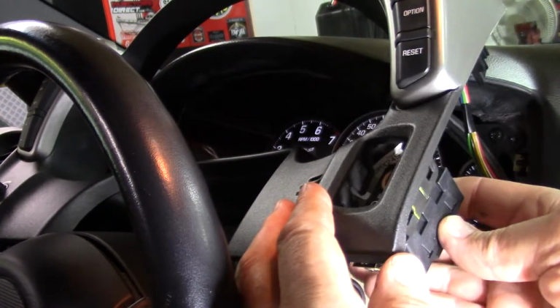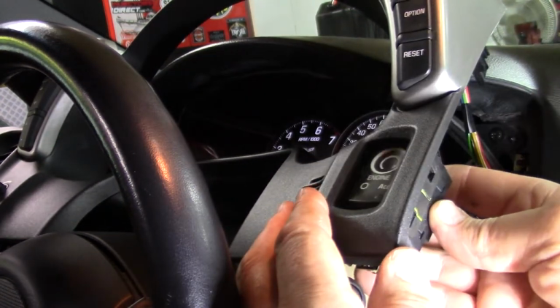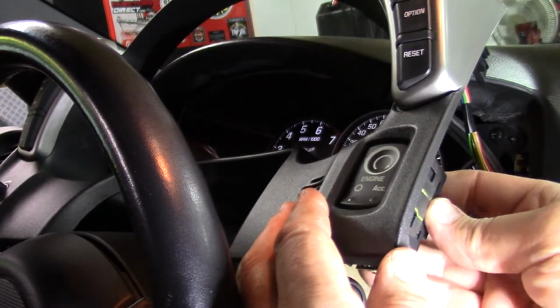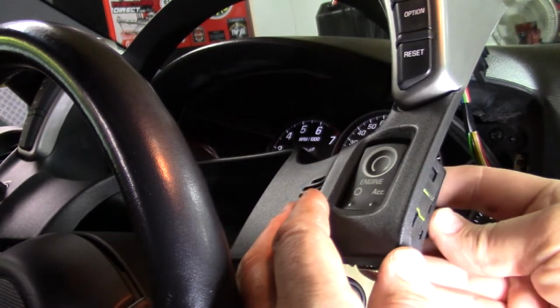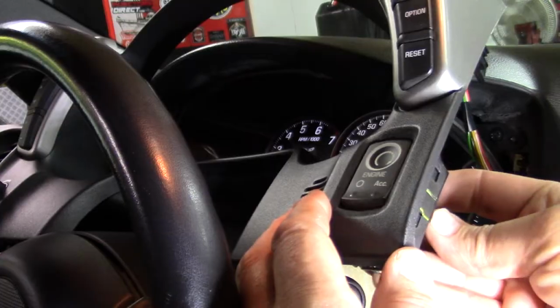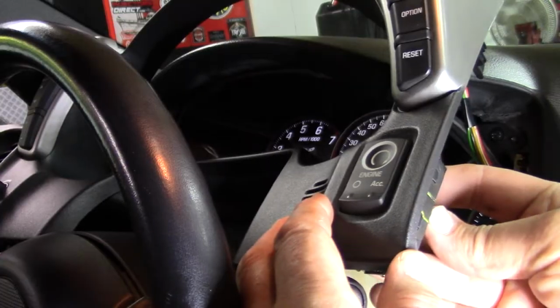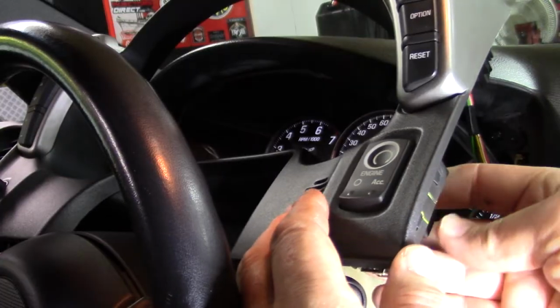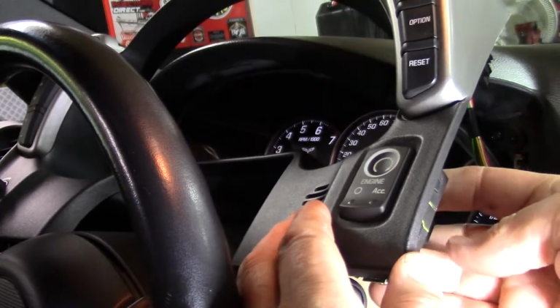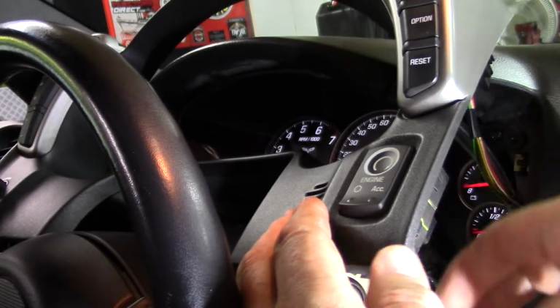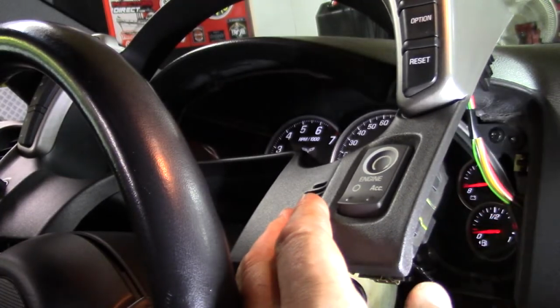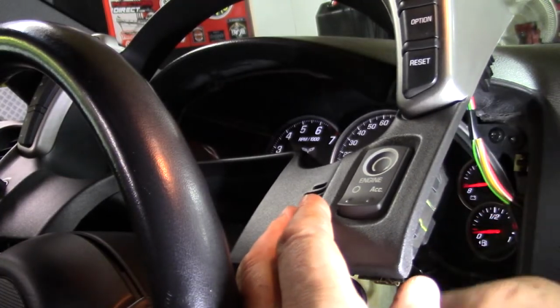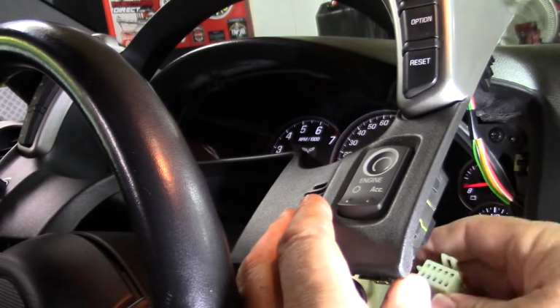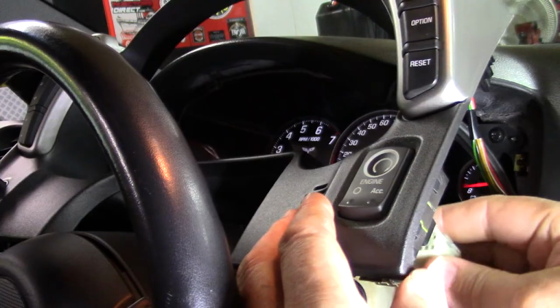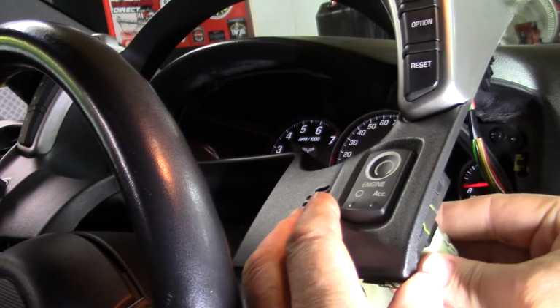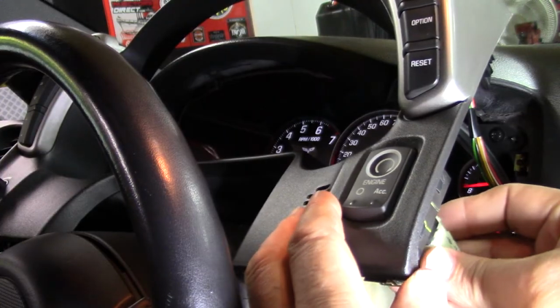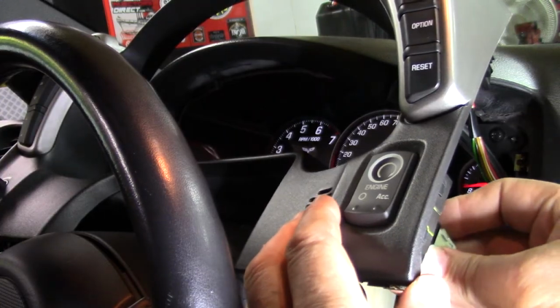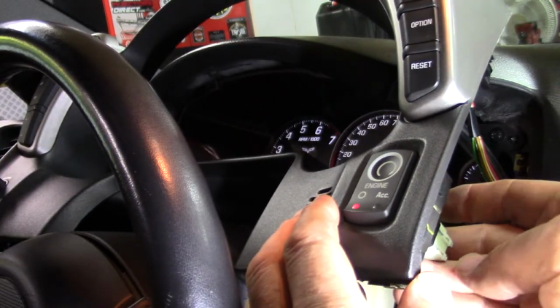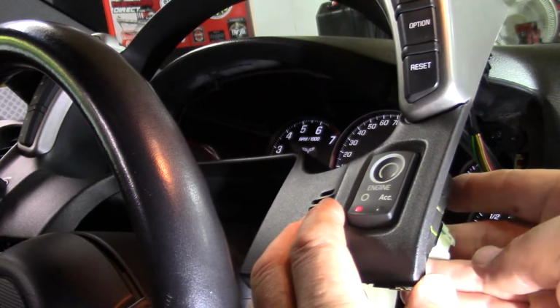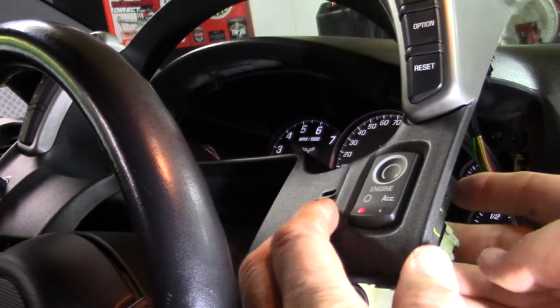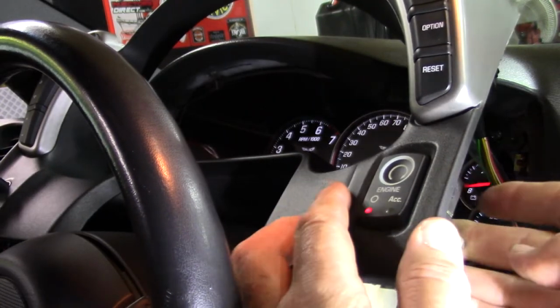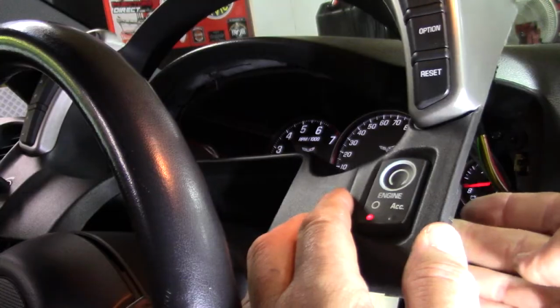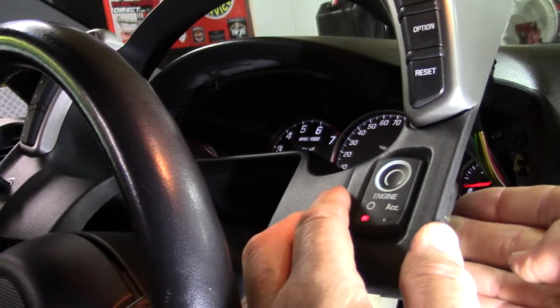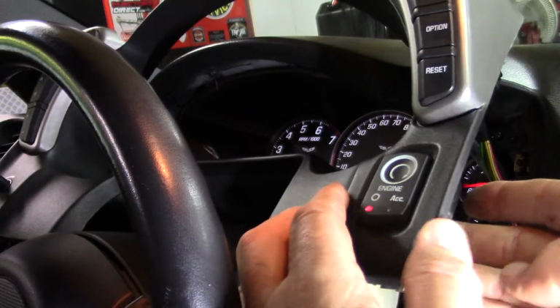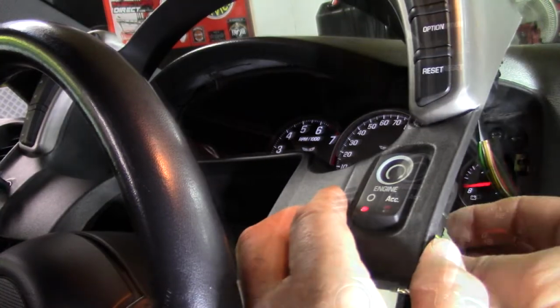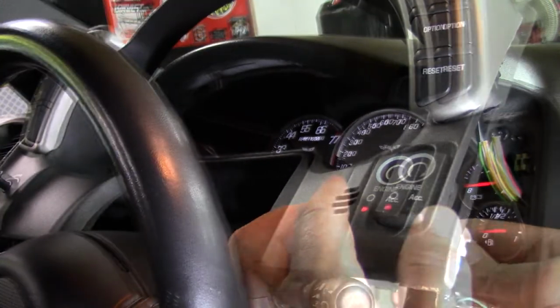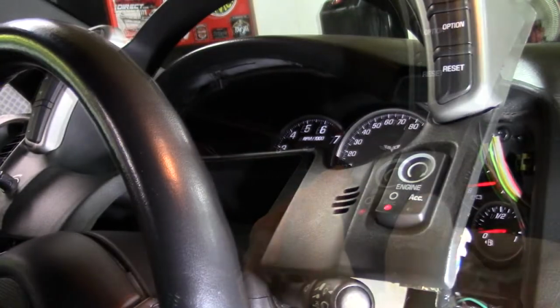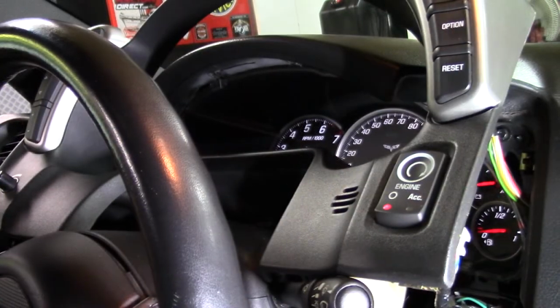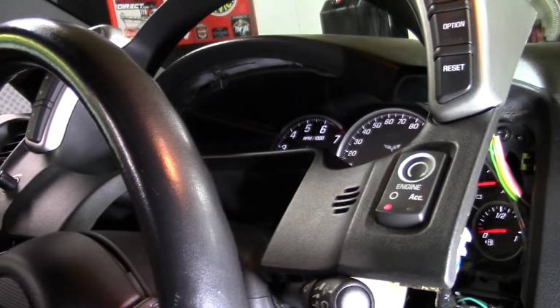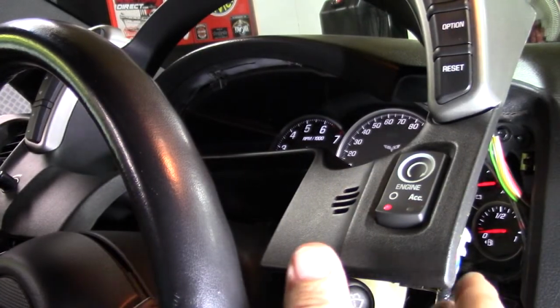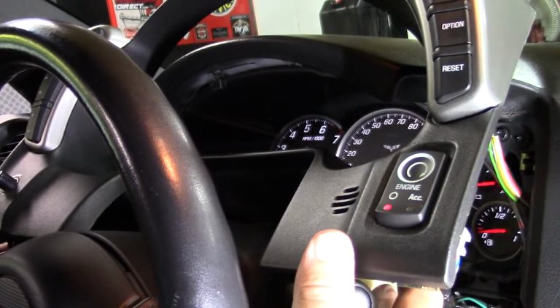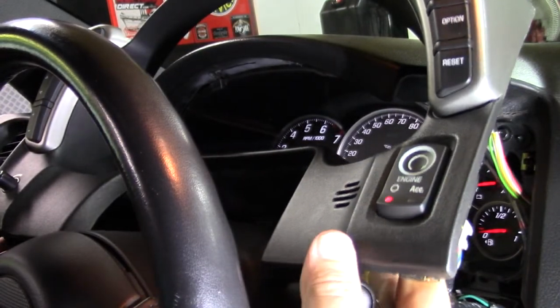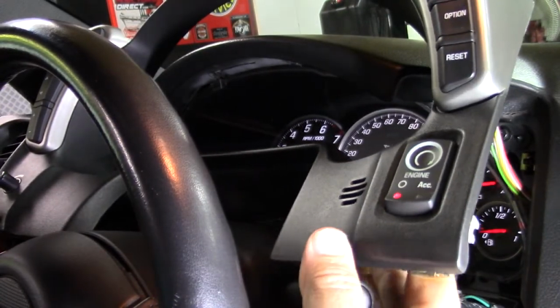New switch pops in place. Connector pops in place. Red light looks good. Okay, with that in place.